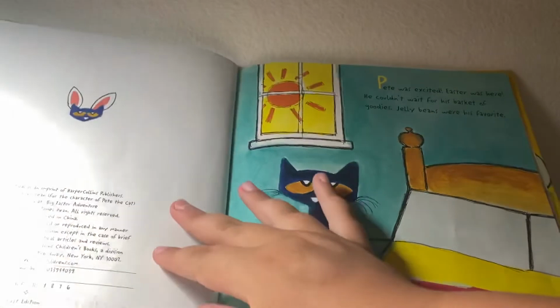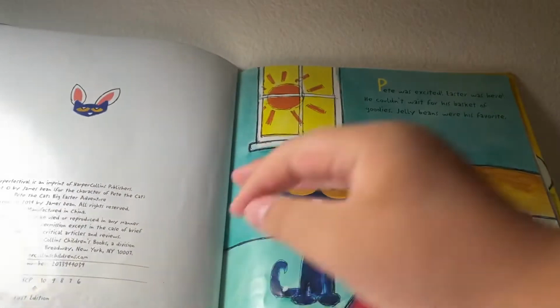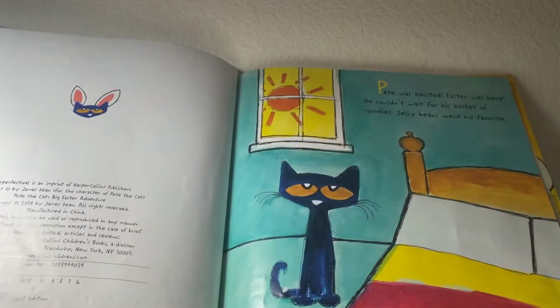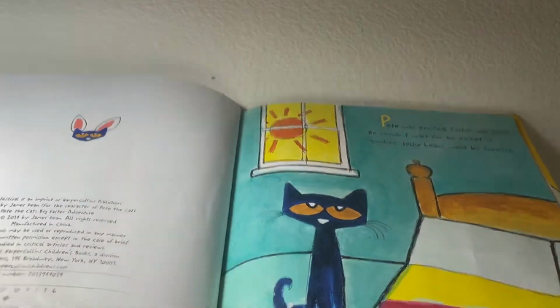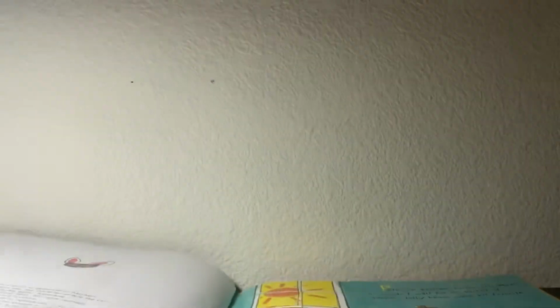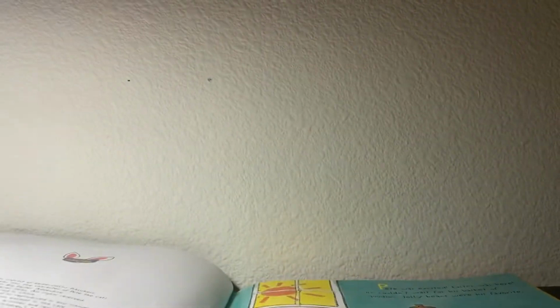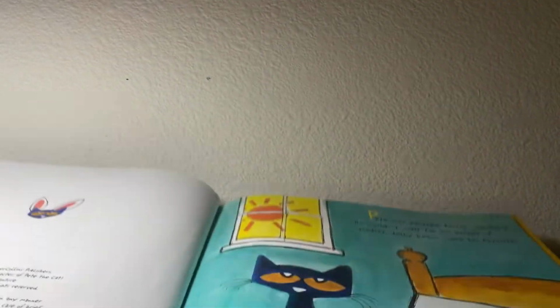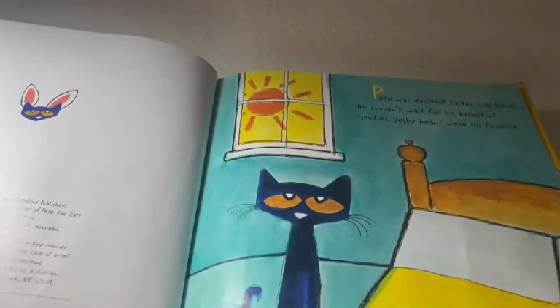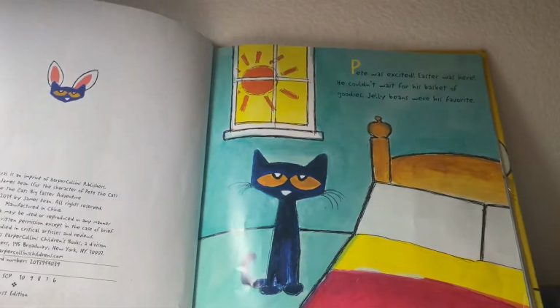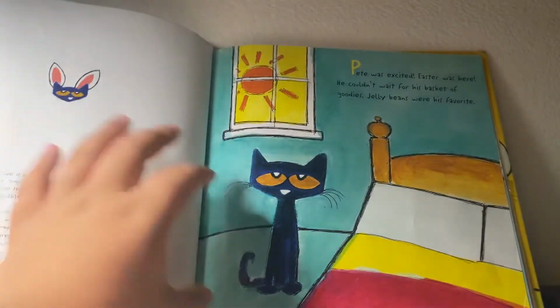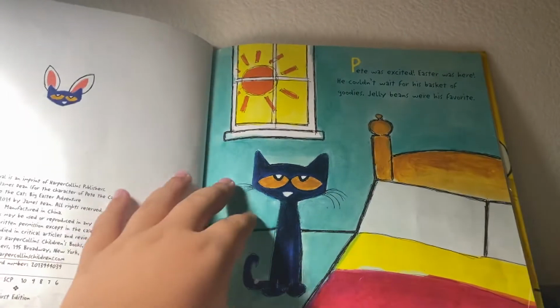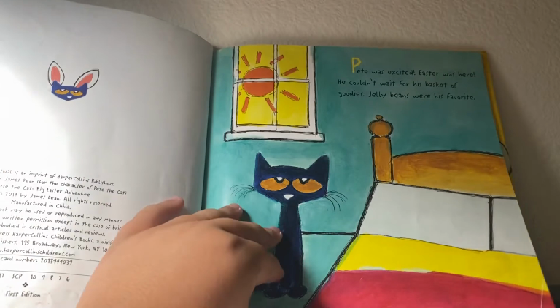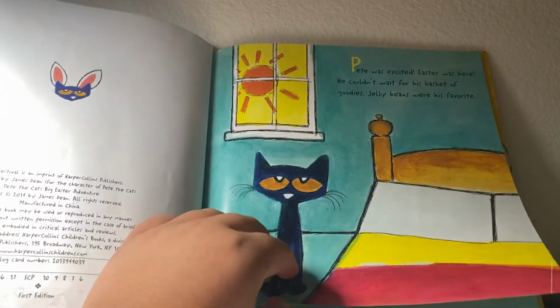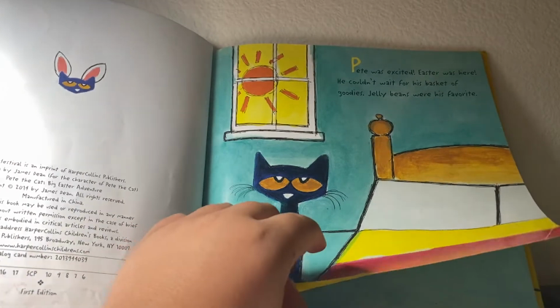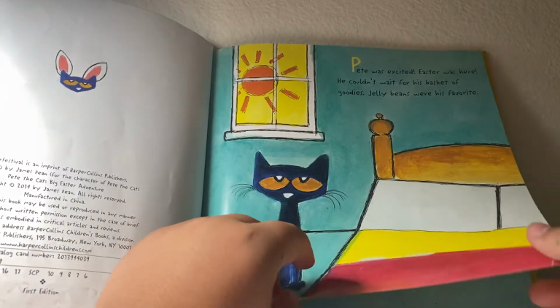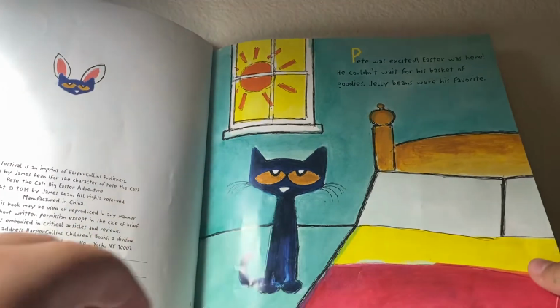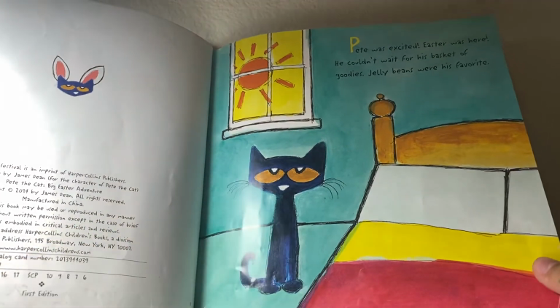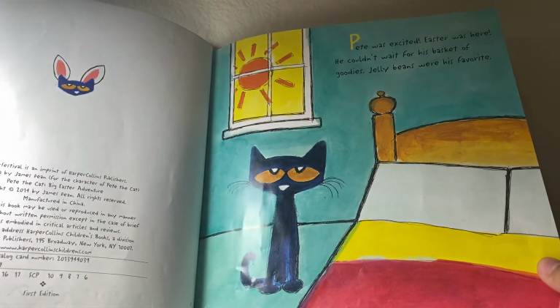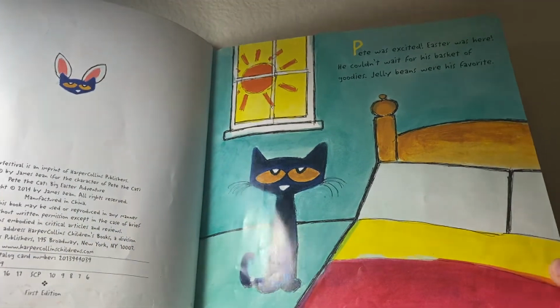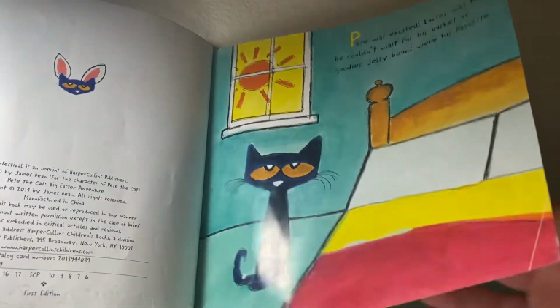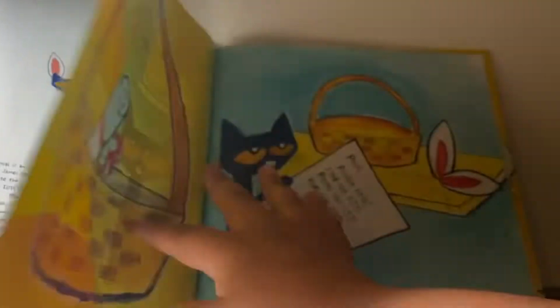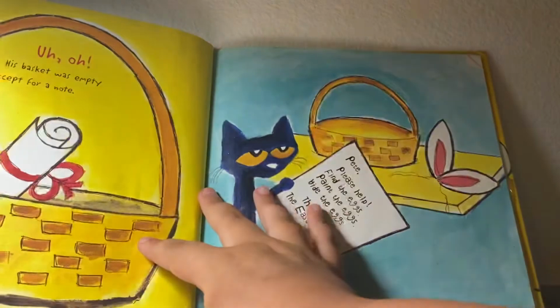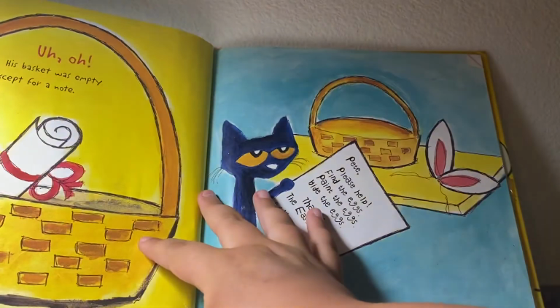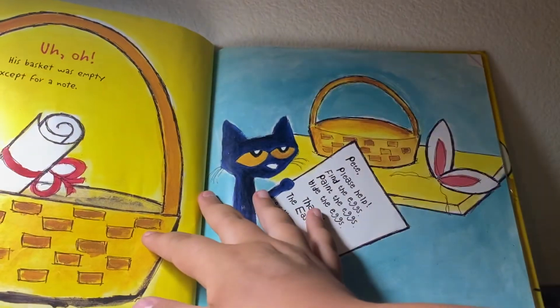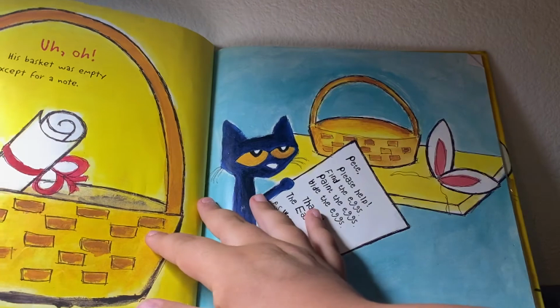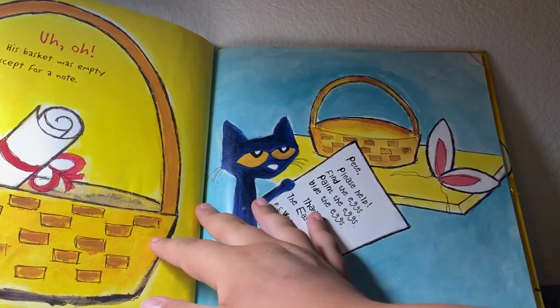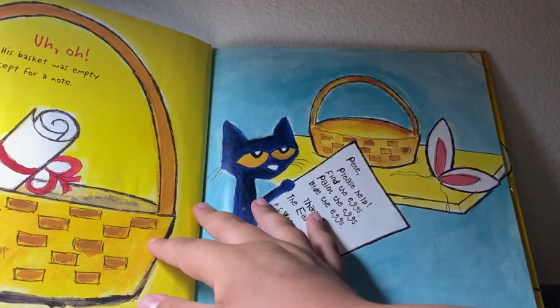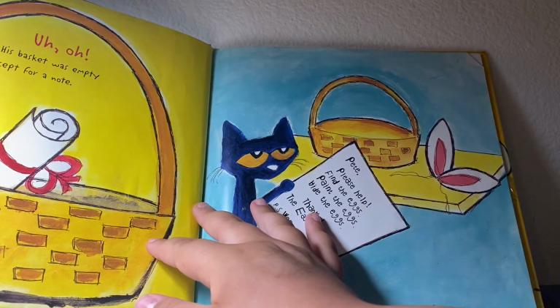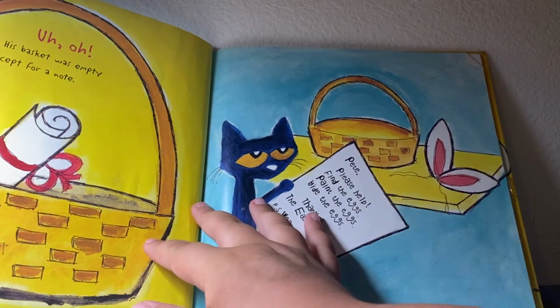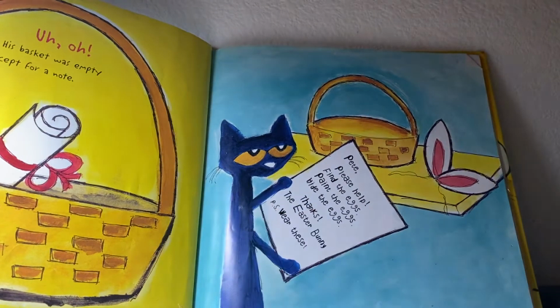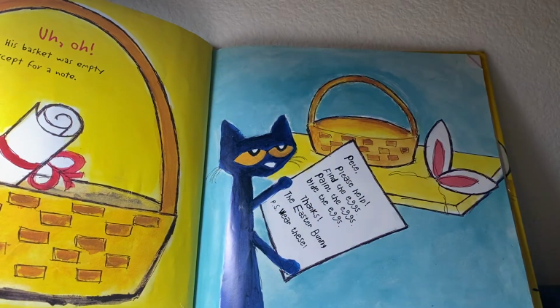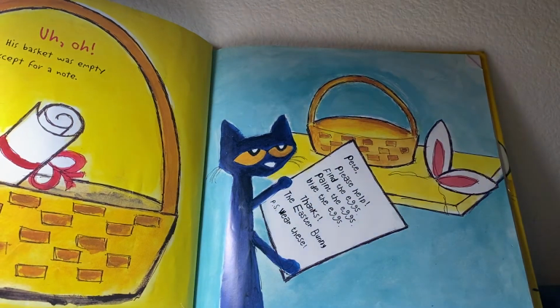Pete was excited. Easter was here. He couldn't wait for his basket of goodies. Jelly beans are my favorite! Uh-oh — his basket was empty except for a note.